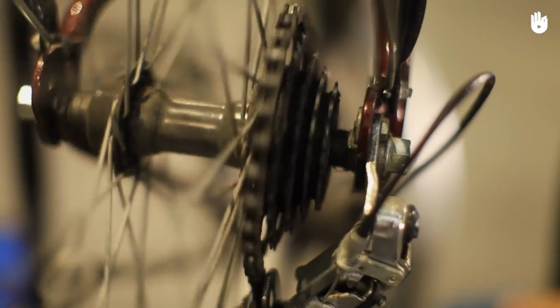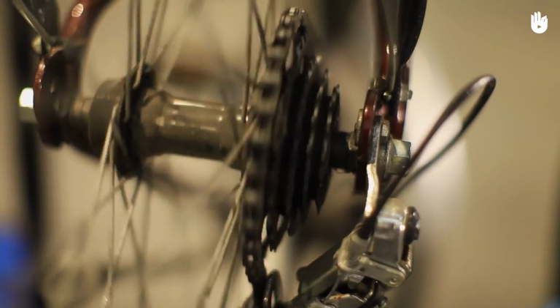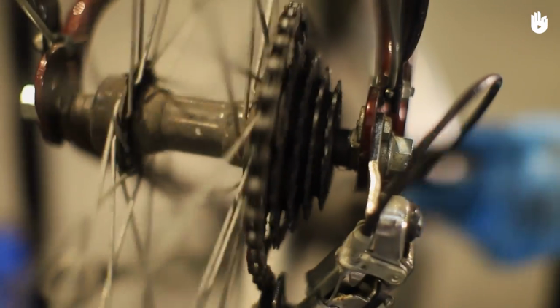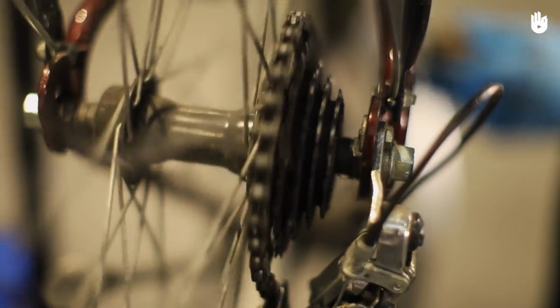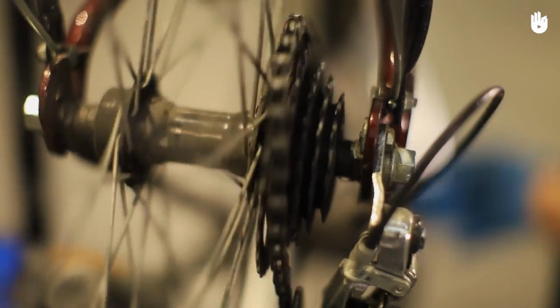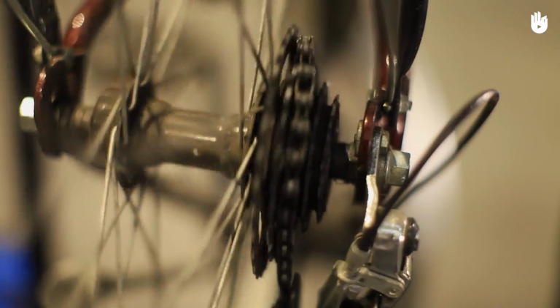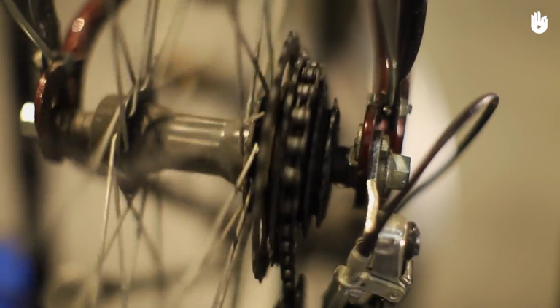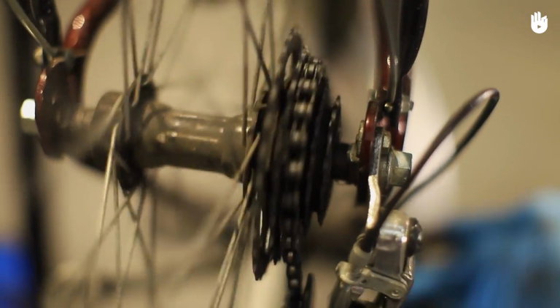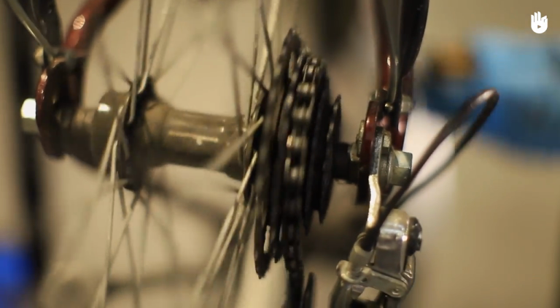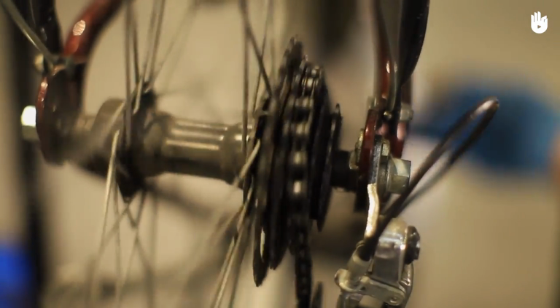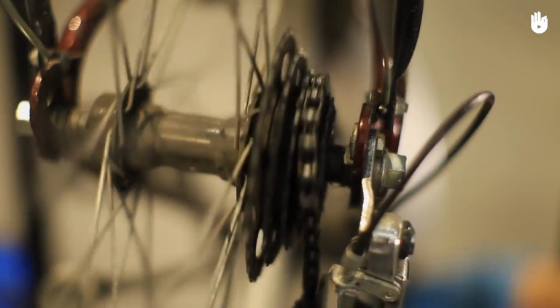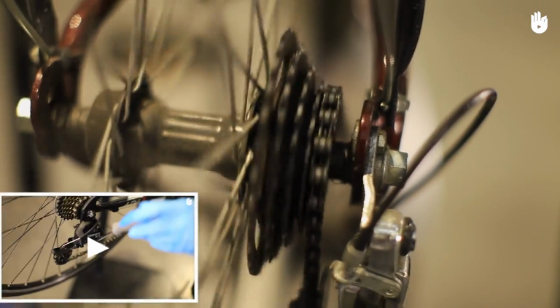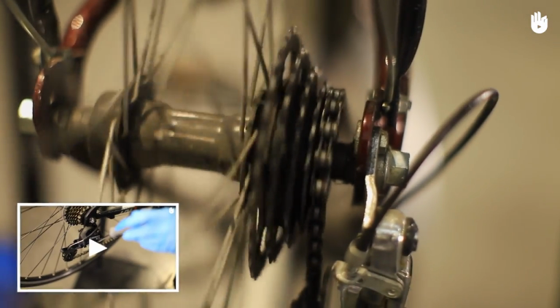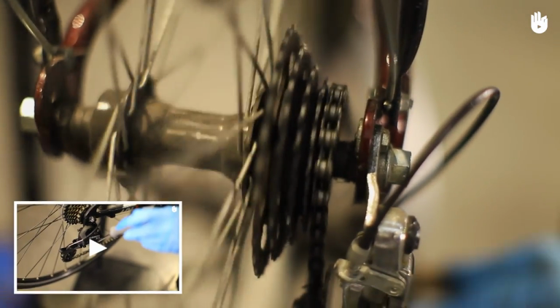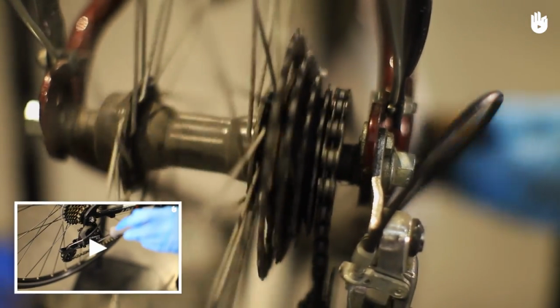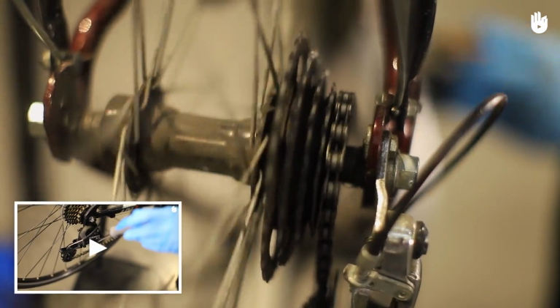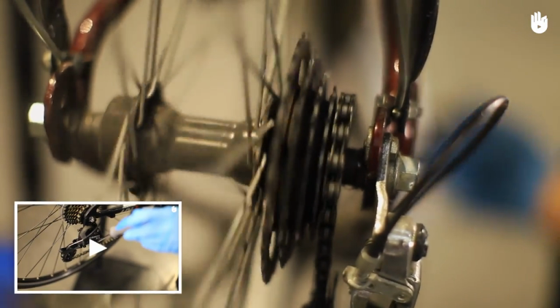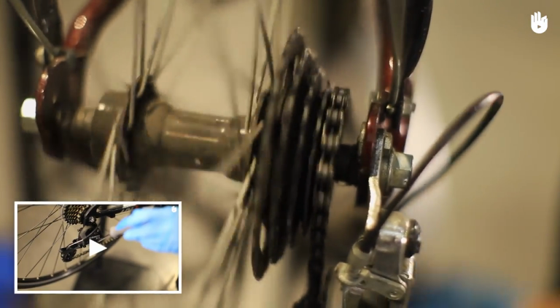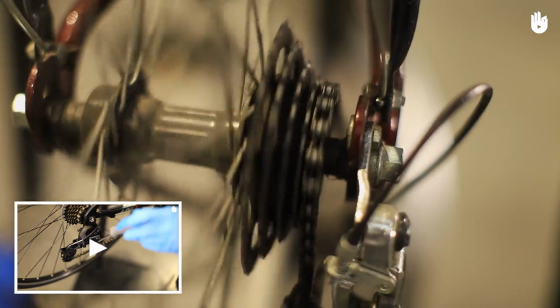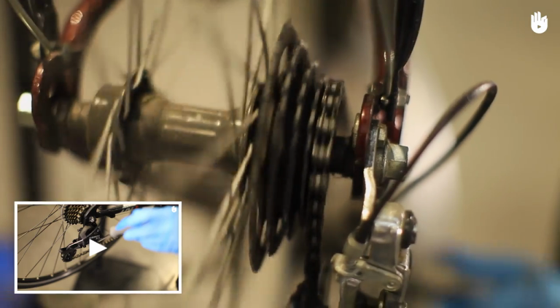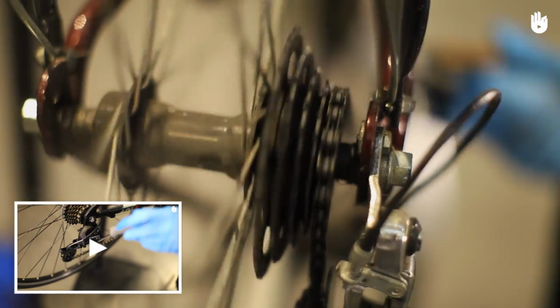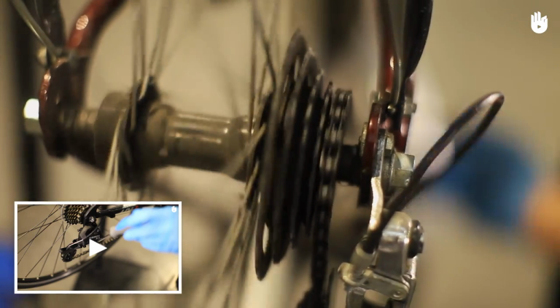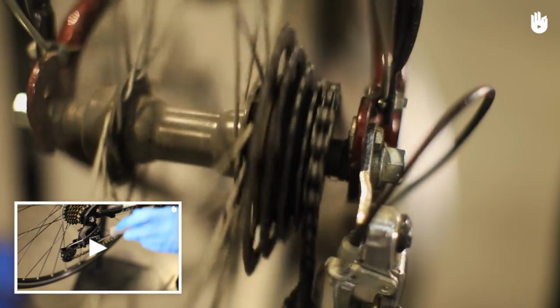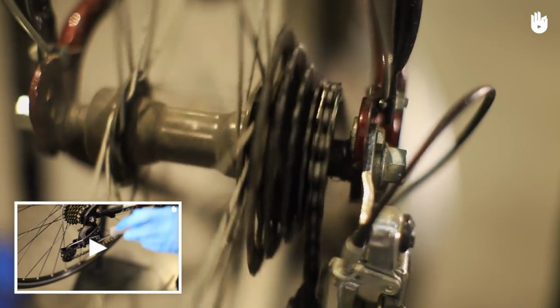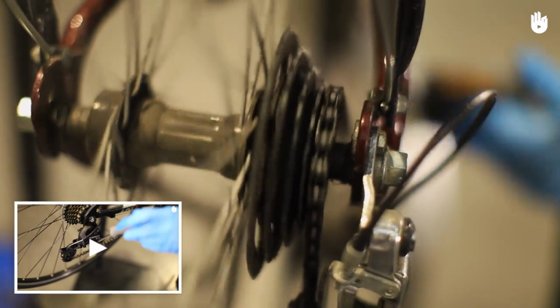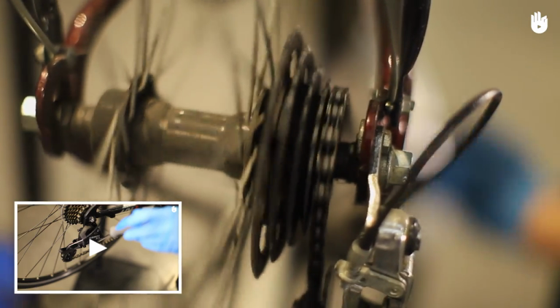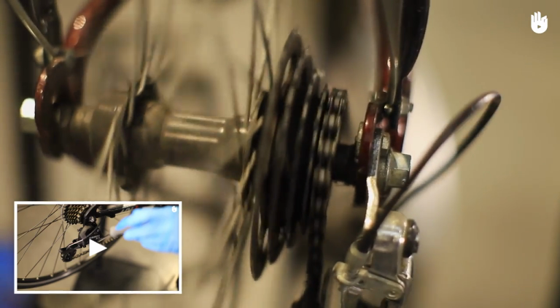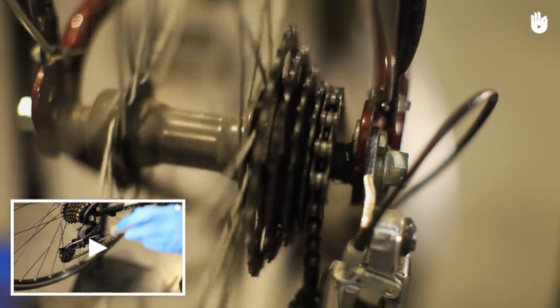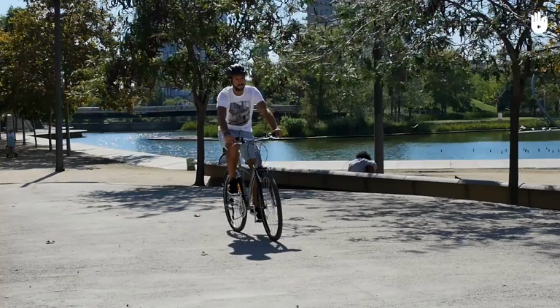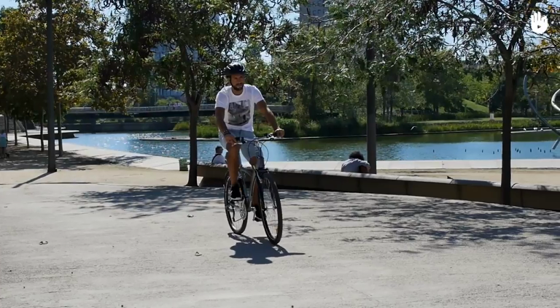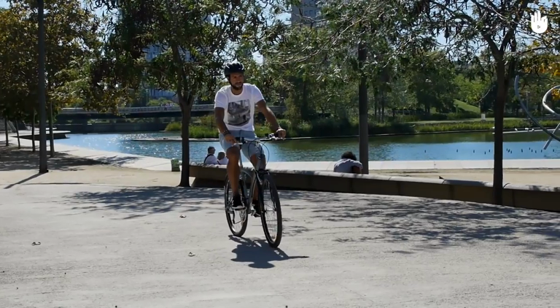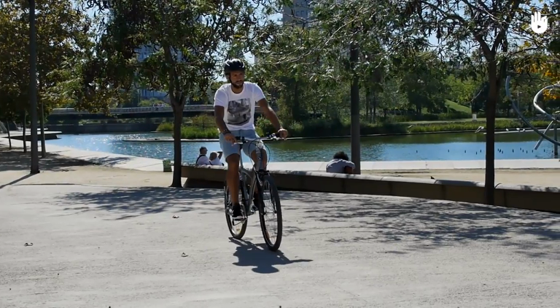If the problem persists, refer to our video on bike chain care to adjust the derailleur and stop the chain from slipping. Enjoy your ride.